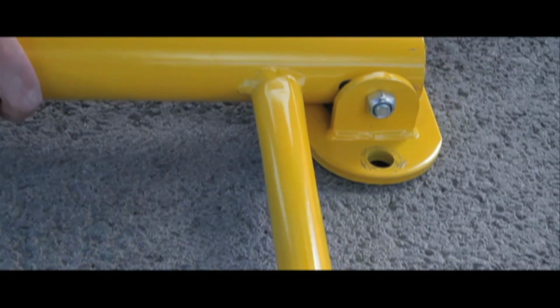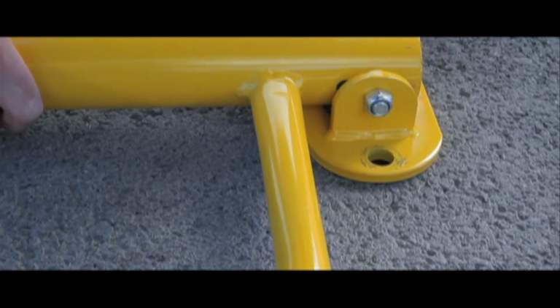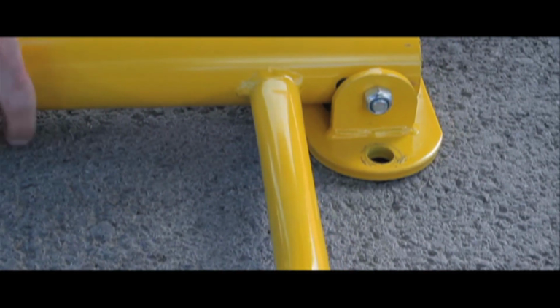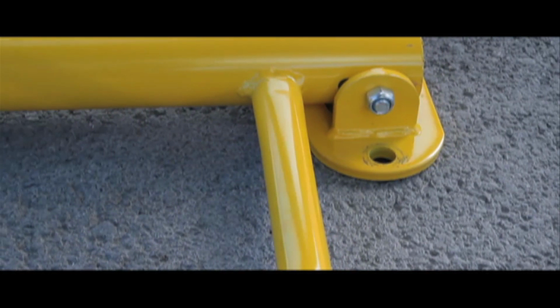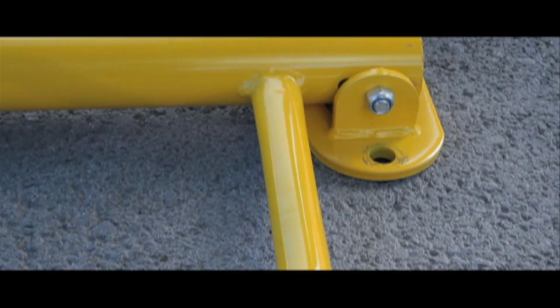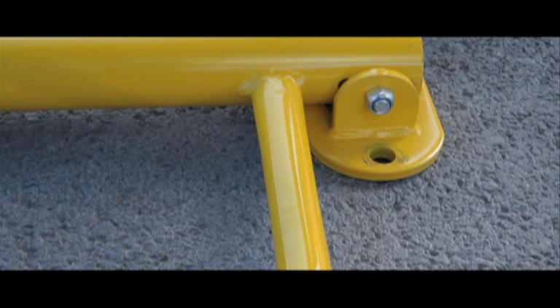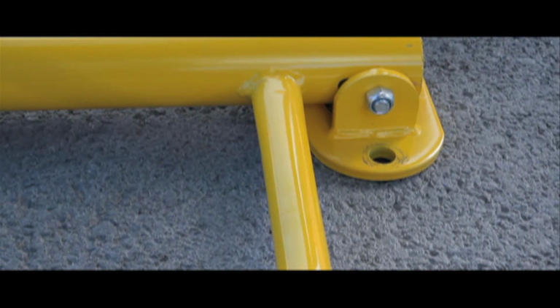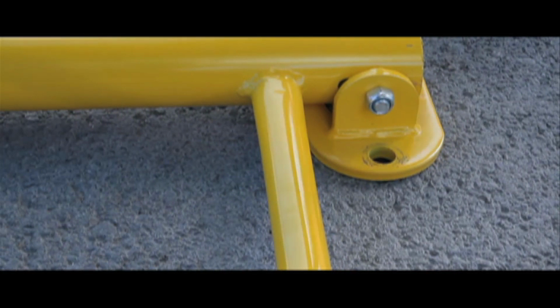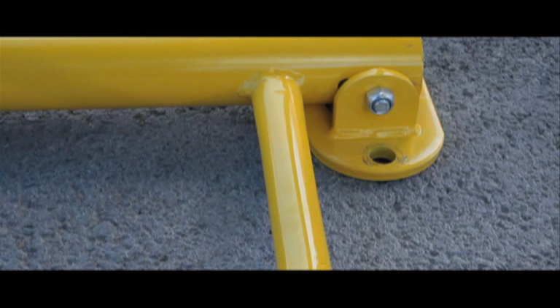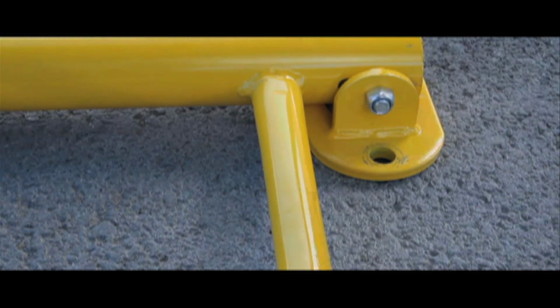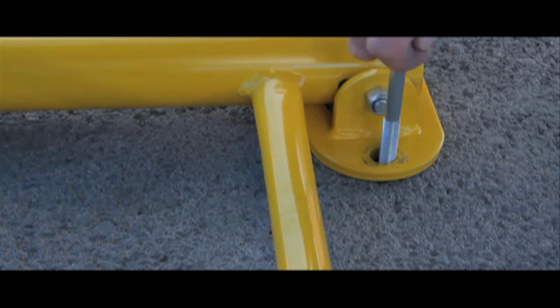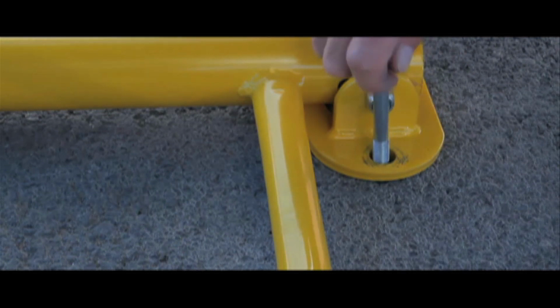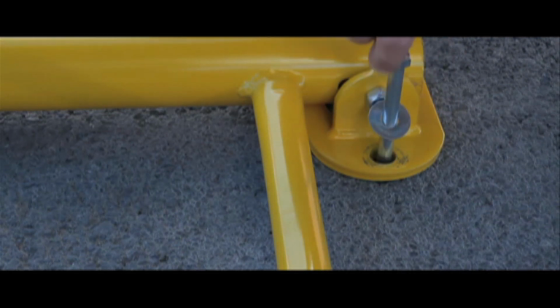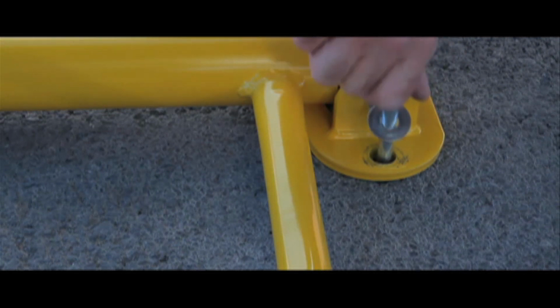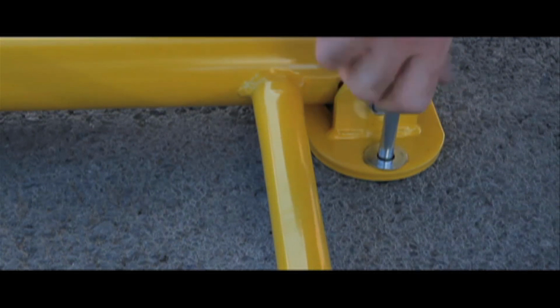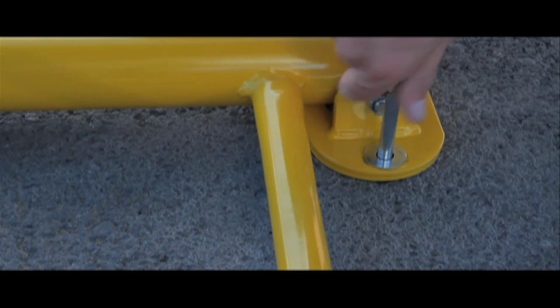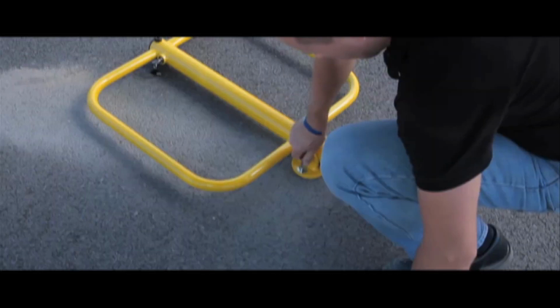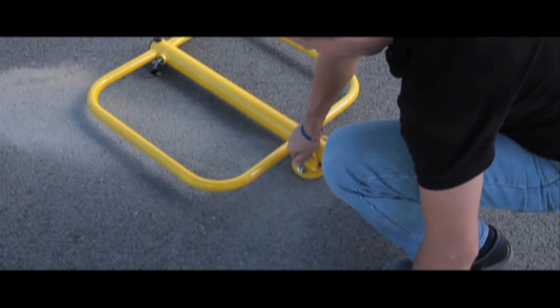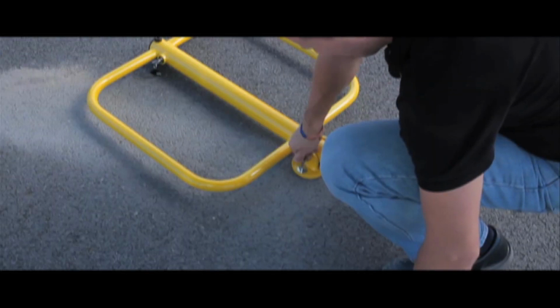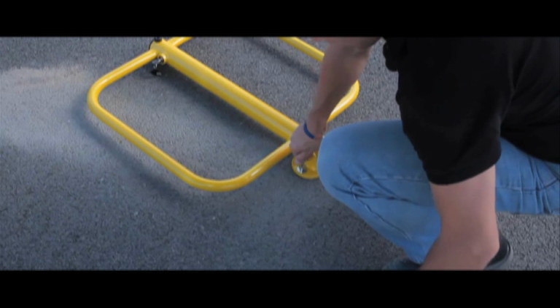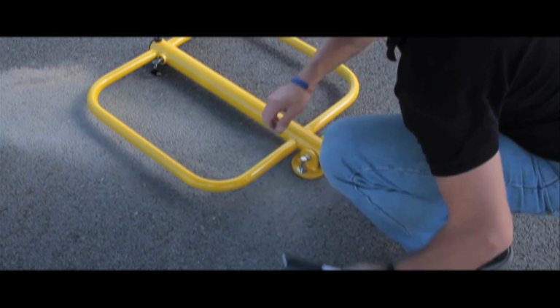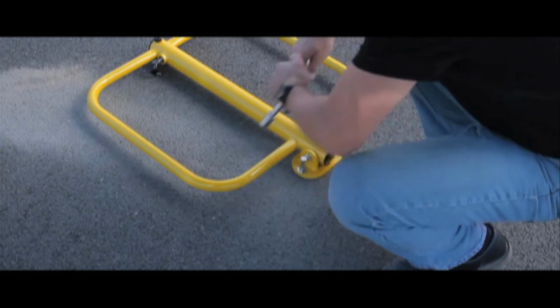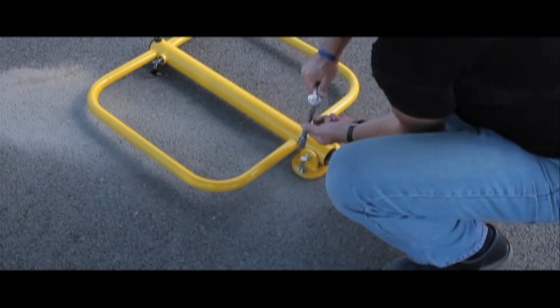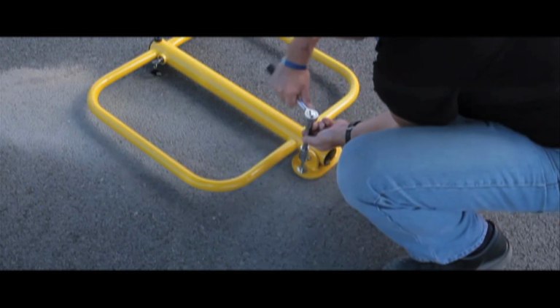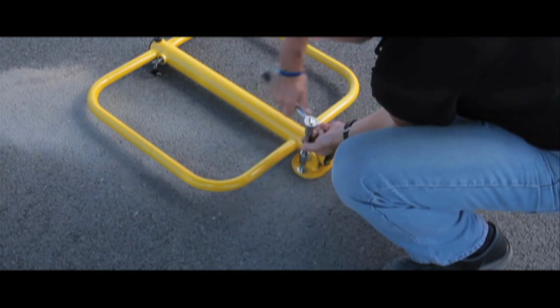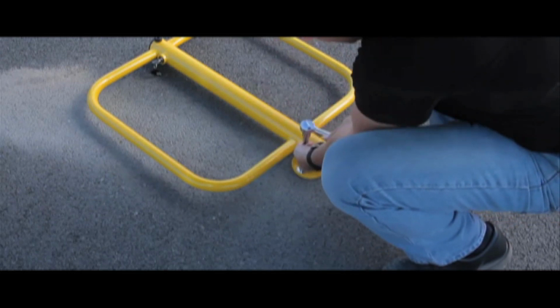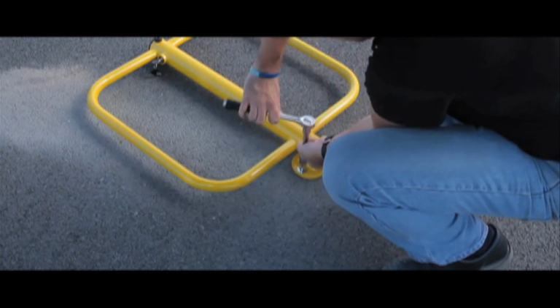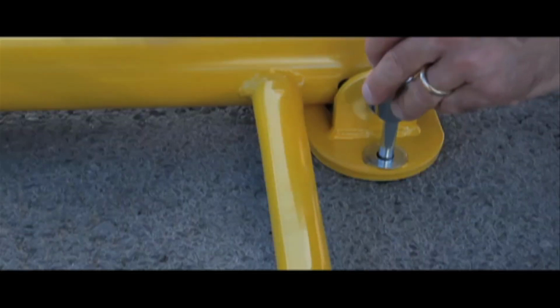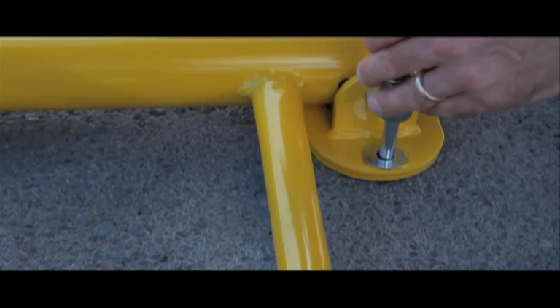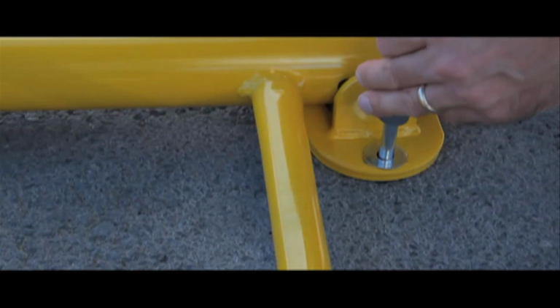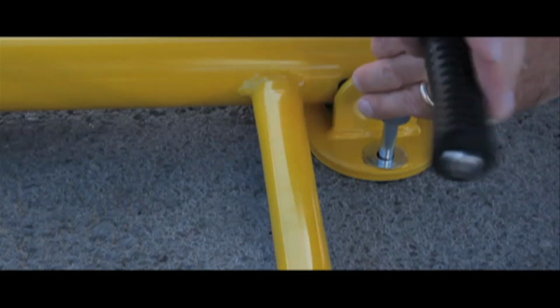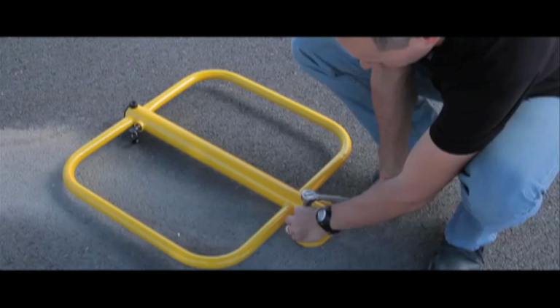You can then offer up the parking post and the expander bolt to the rubber sleeve and tighten. Remember to let us know if you're drilling into tarmac or concrete so we can provide you with the correct bolts free of charge.